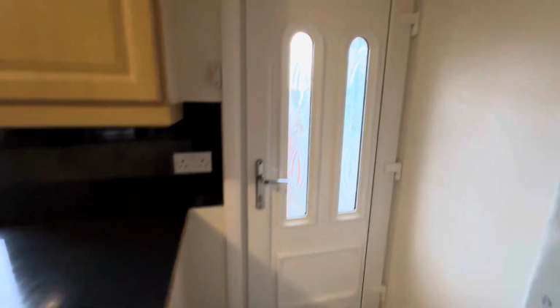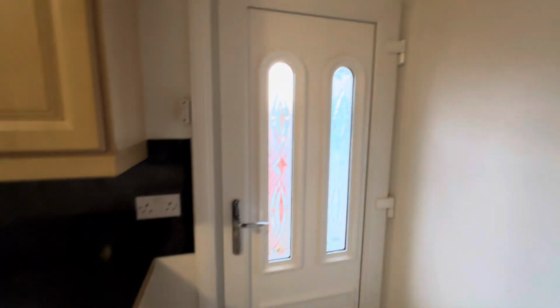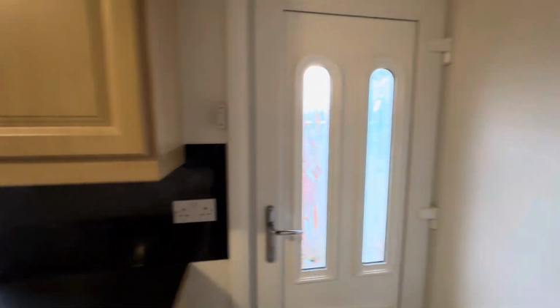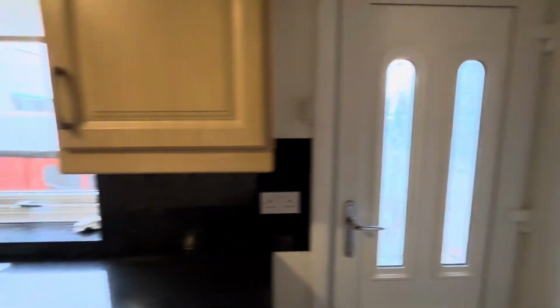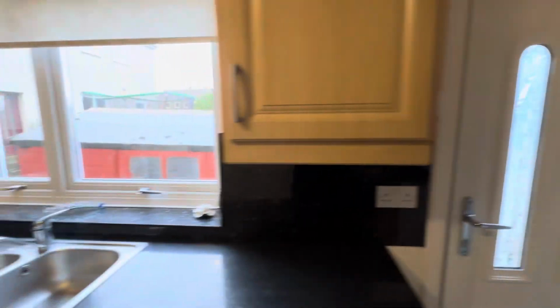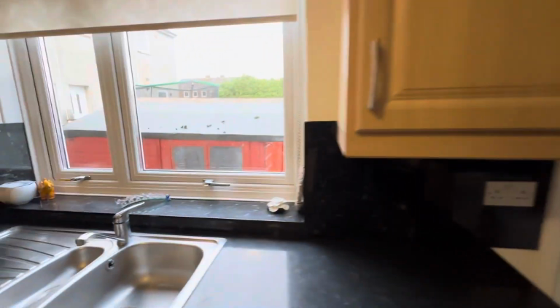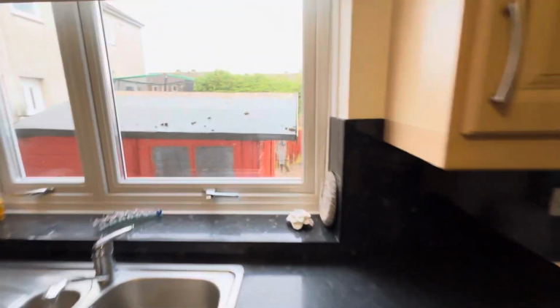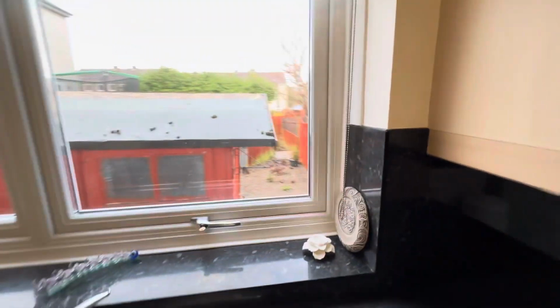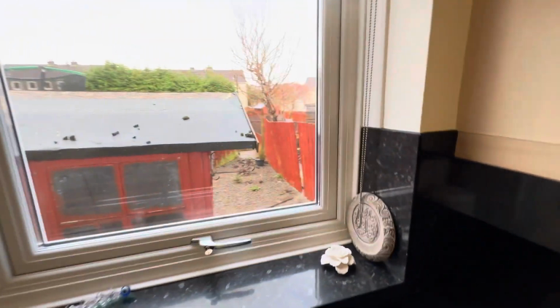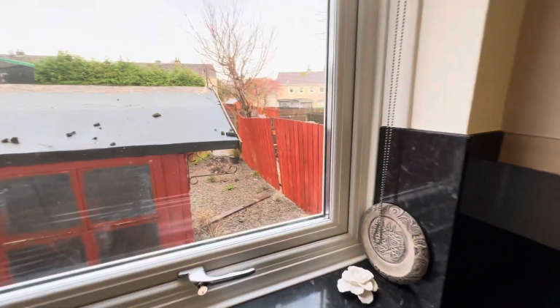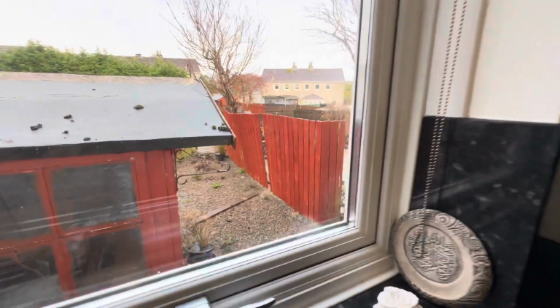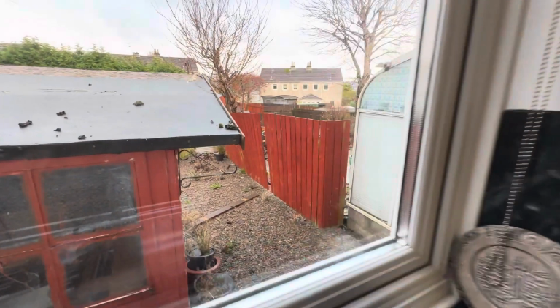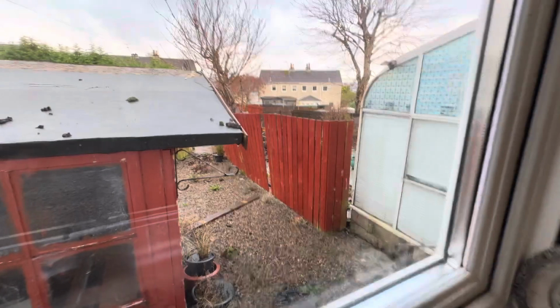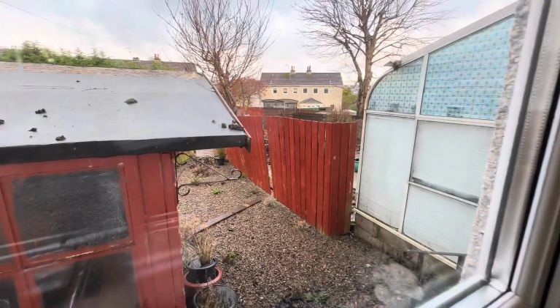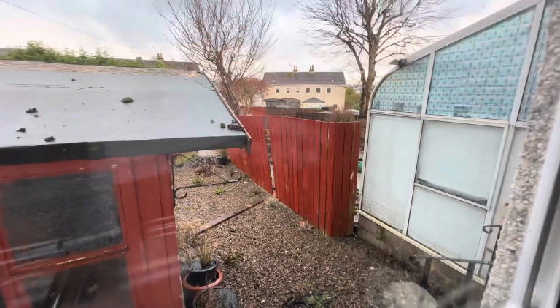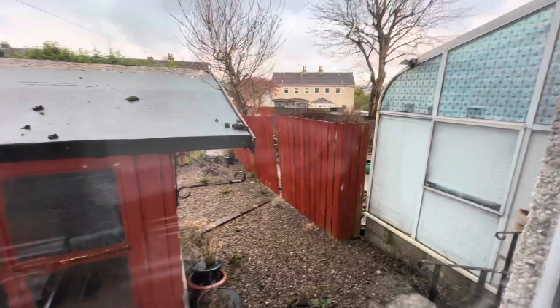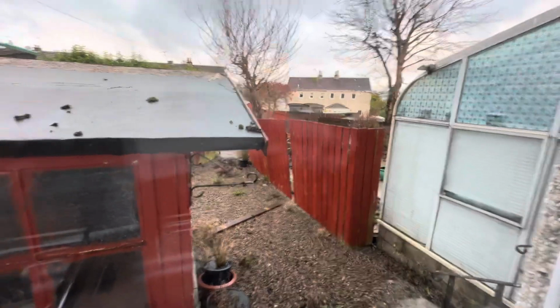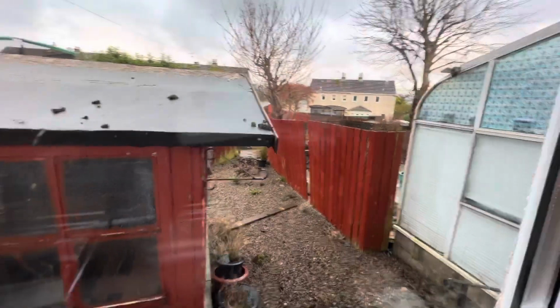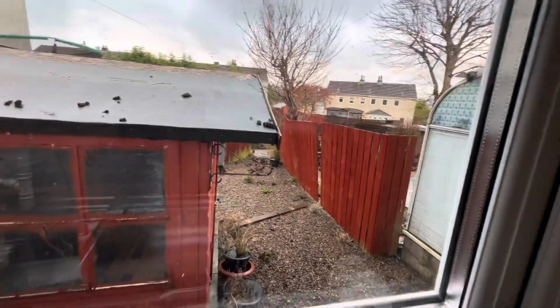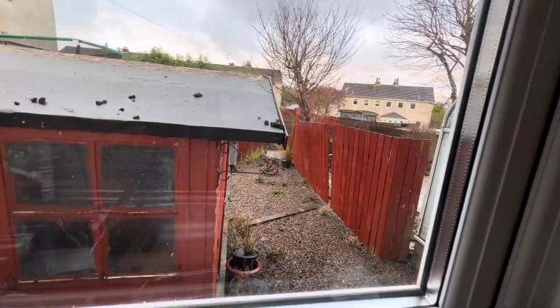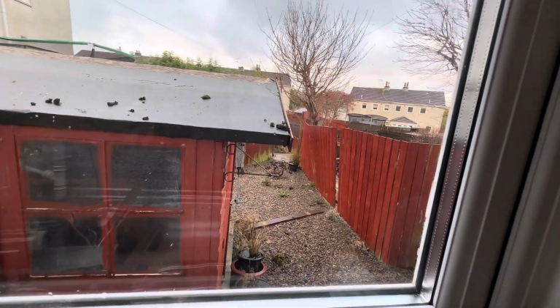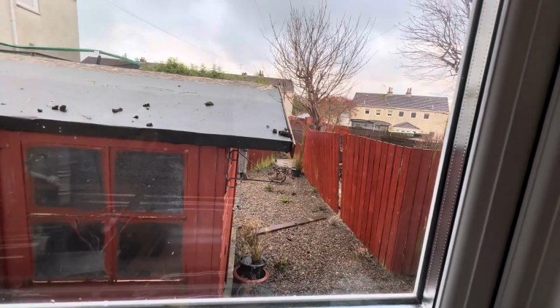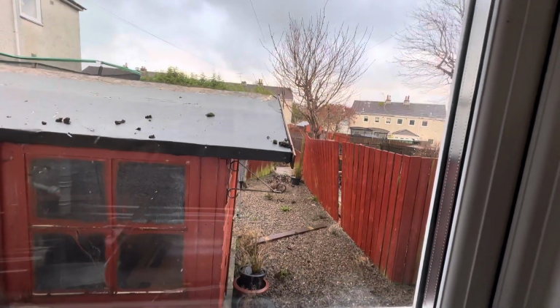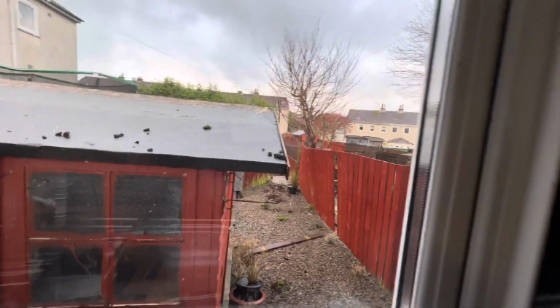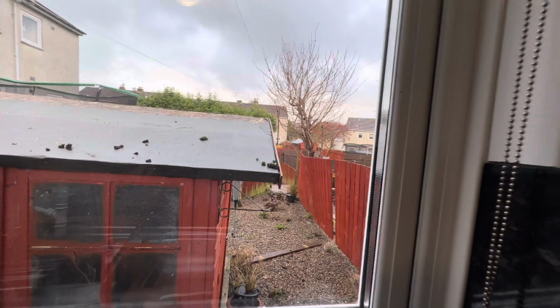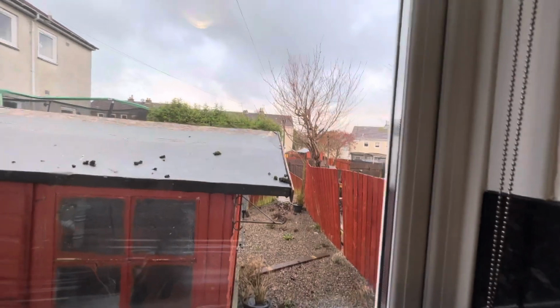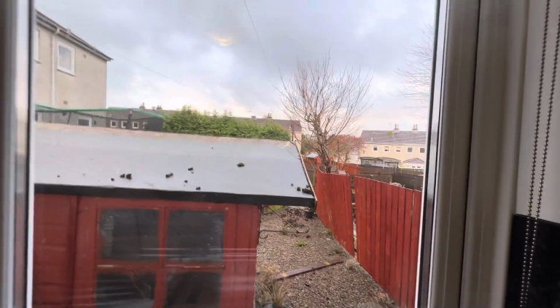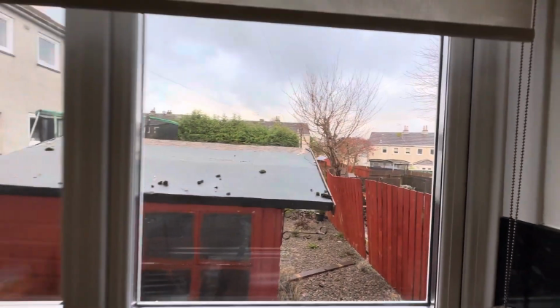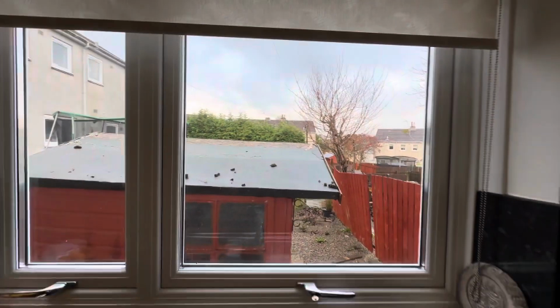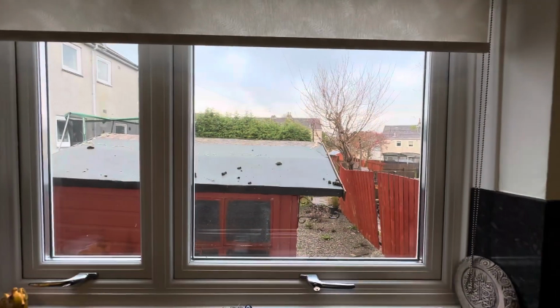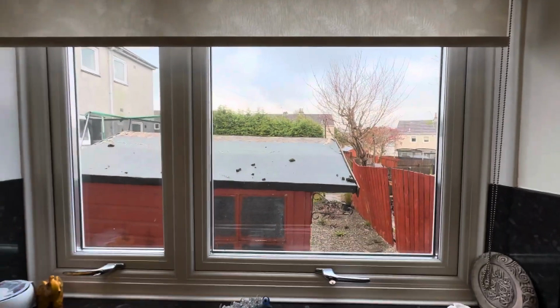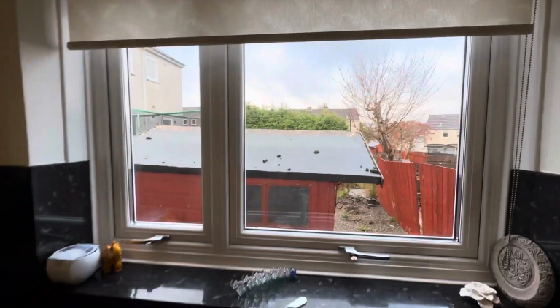Taking you out to the back door and the rear garden. There are some chuckies and, of course, your external shed just outside.